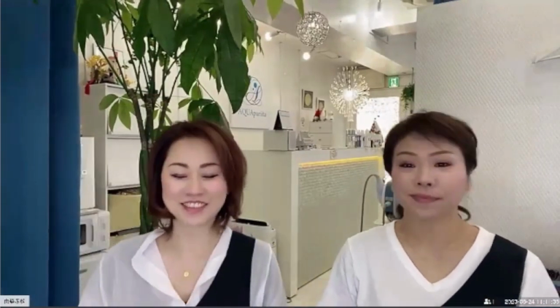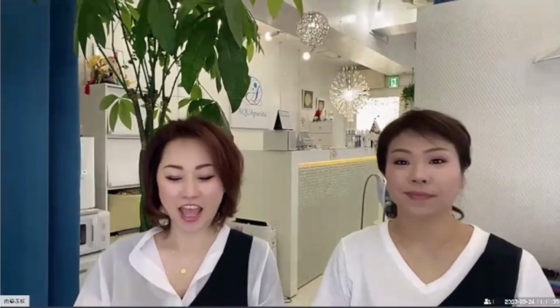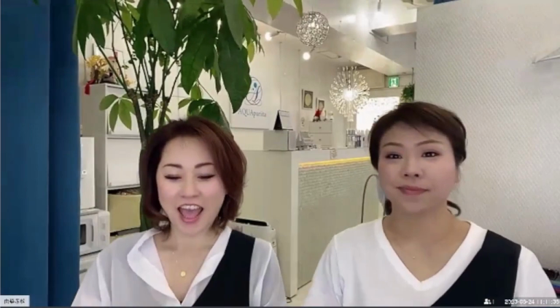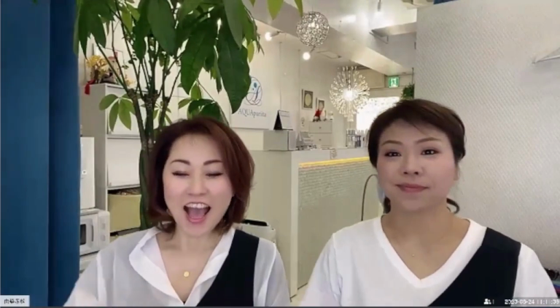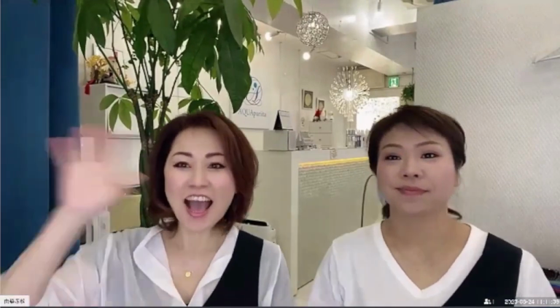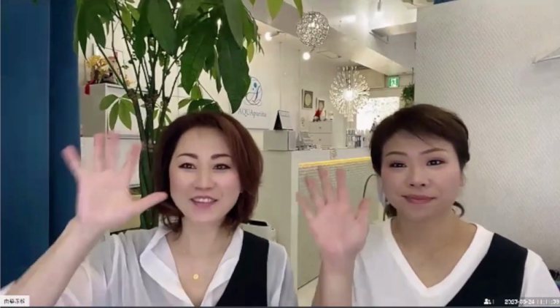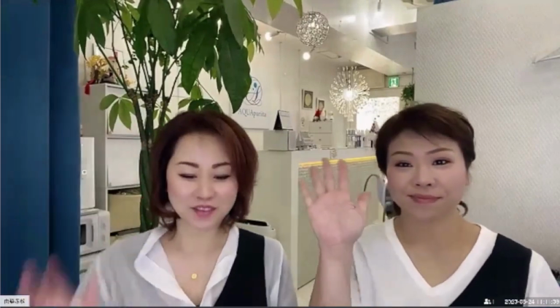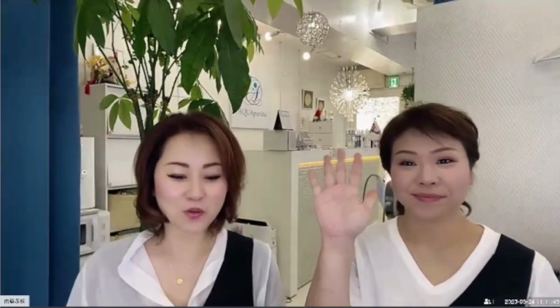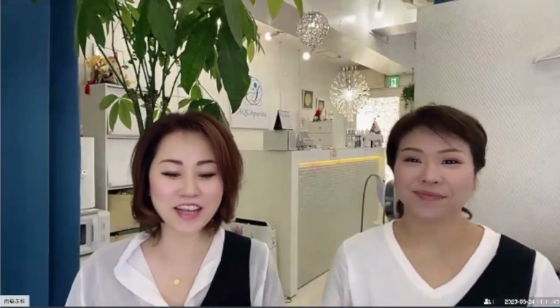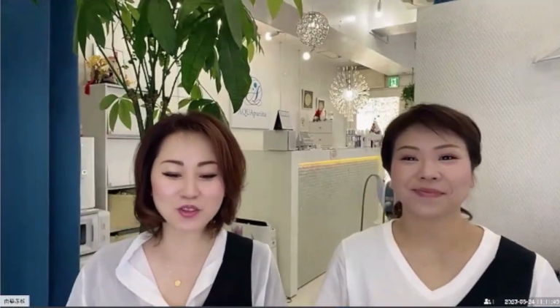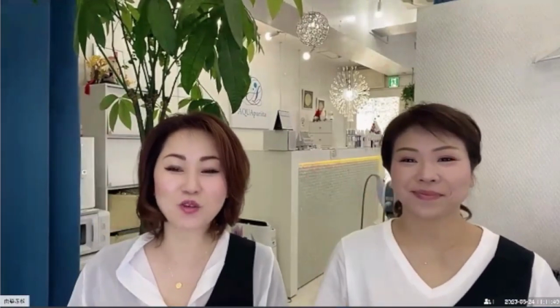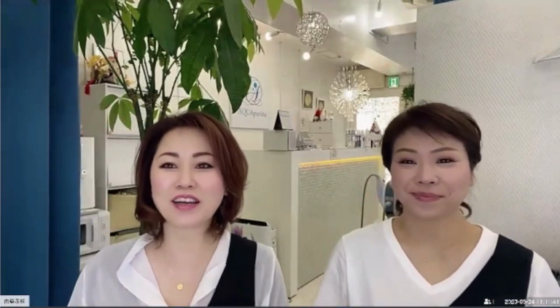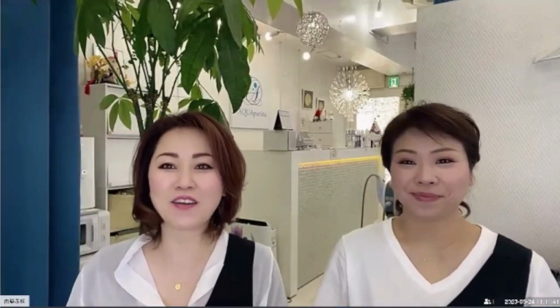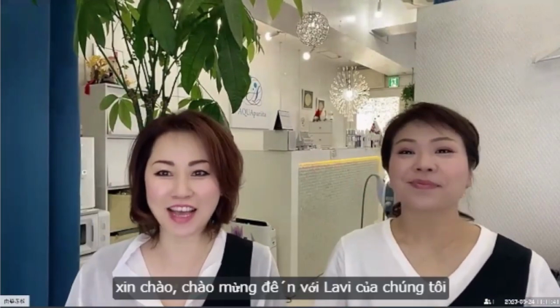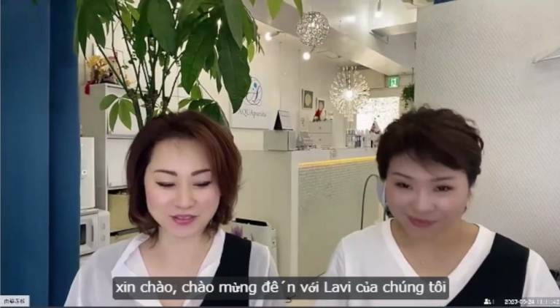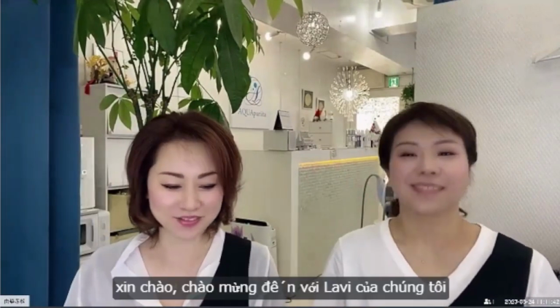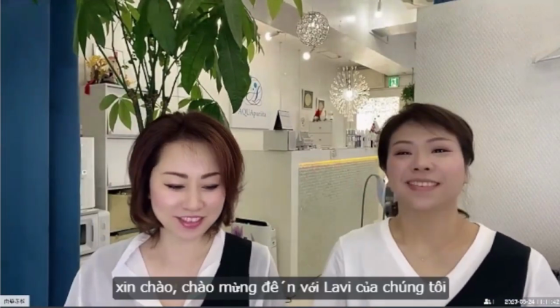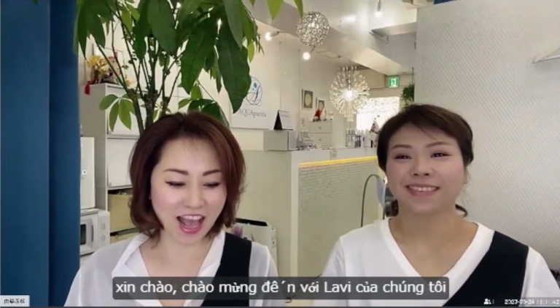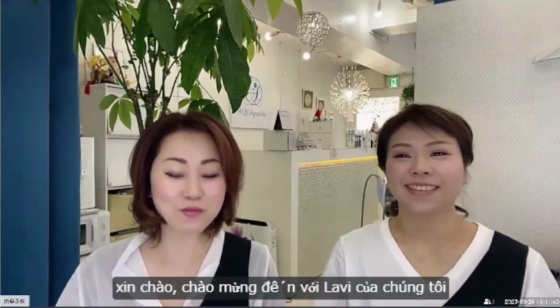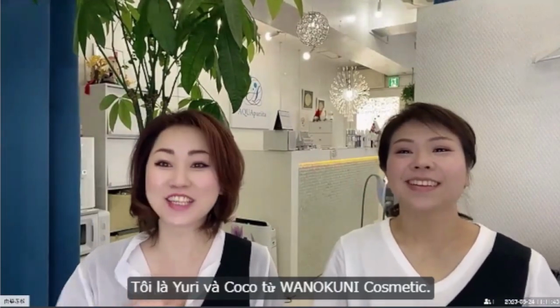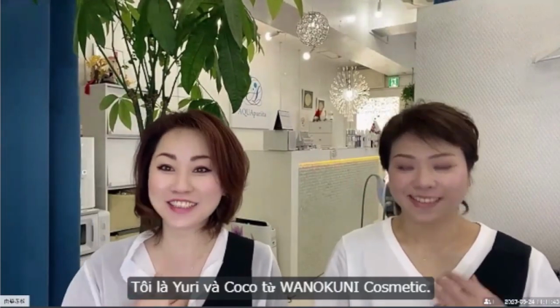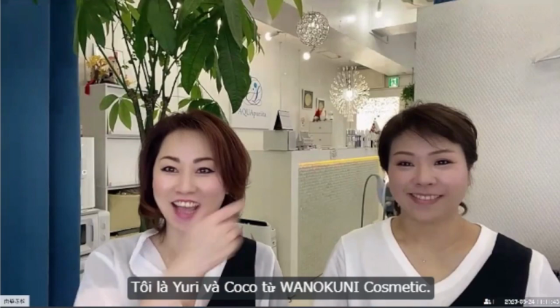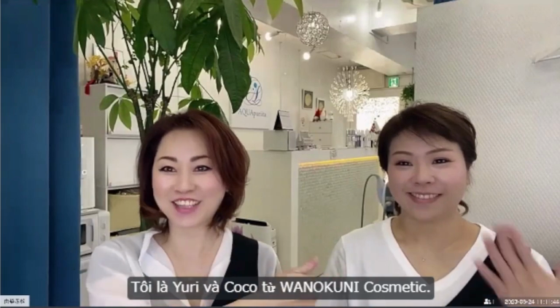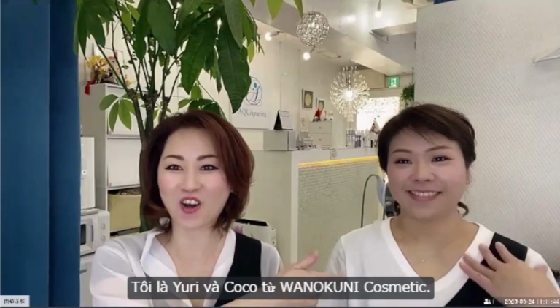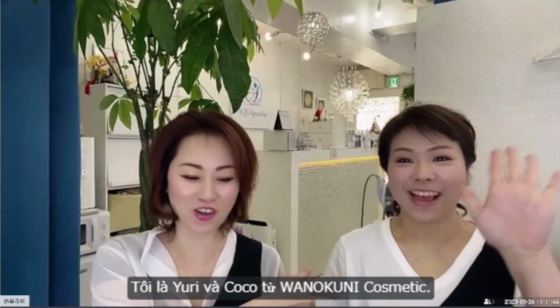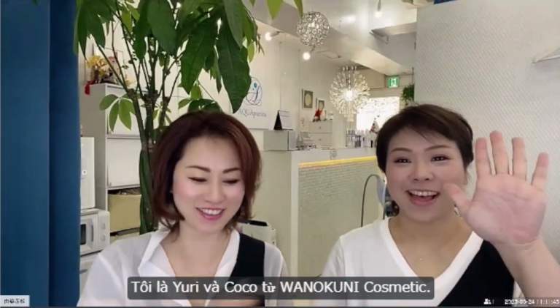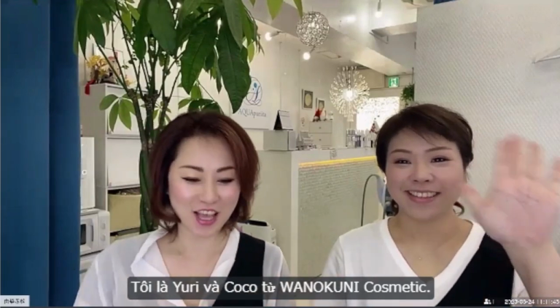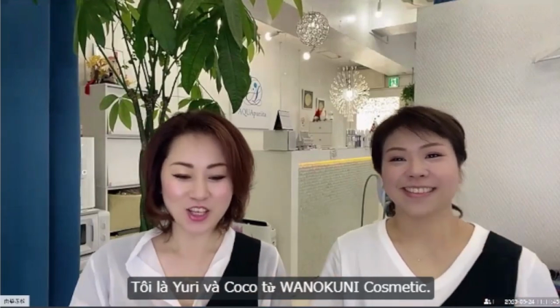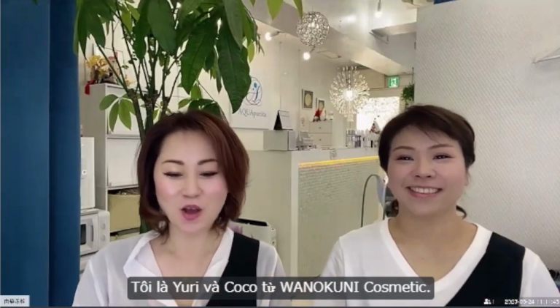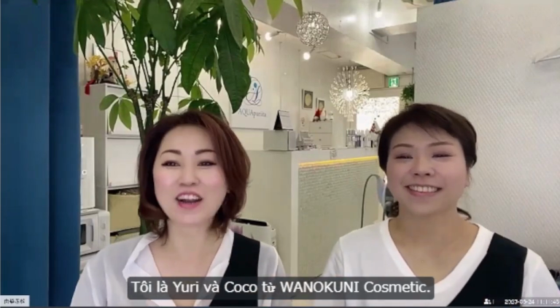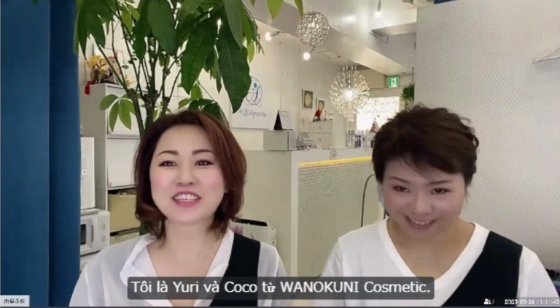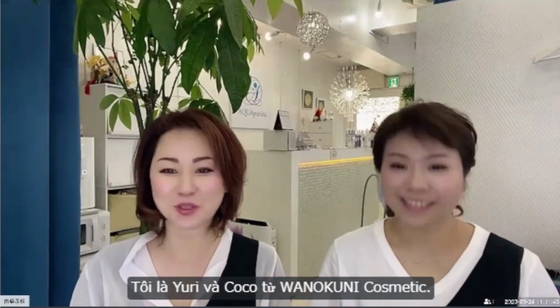Hi! Welcome to our live. I'm Yuri and Coco from Wanokuni Cosmetics.